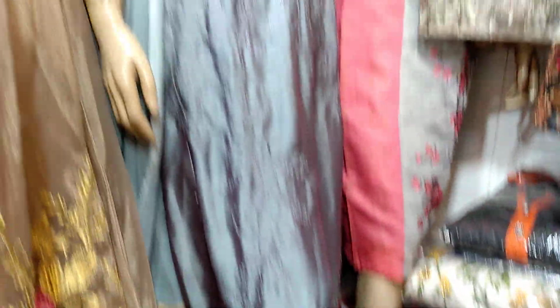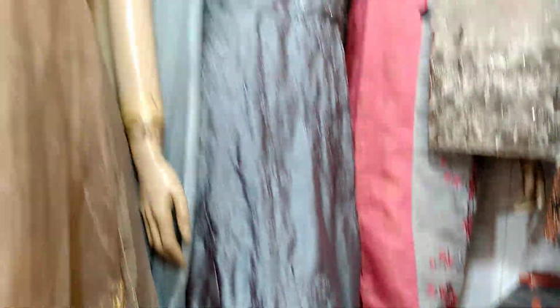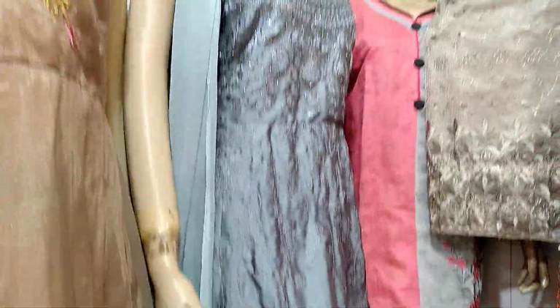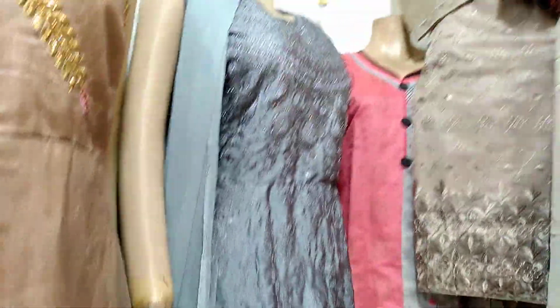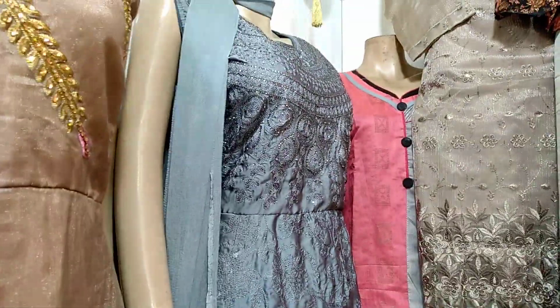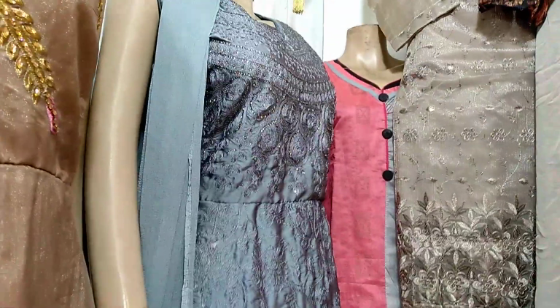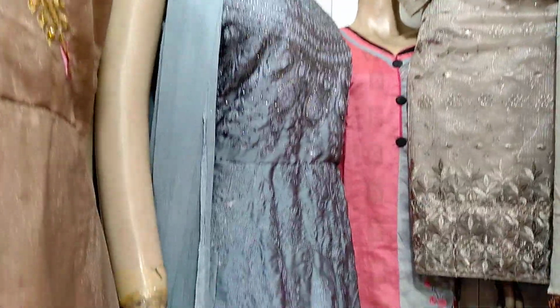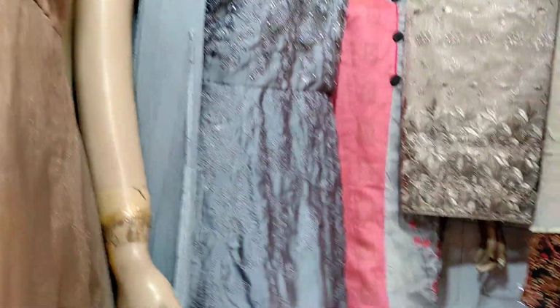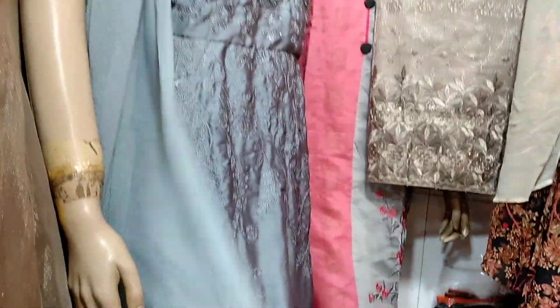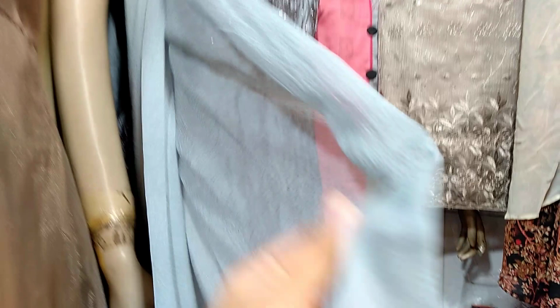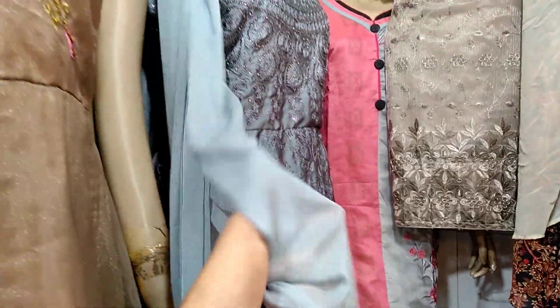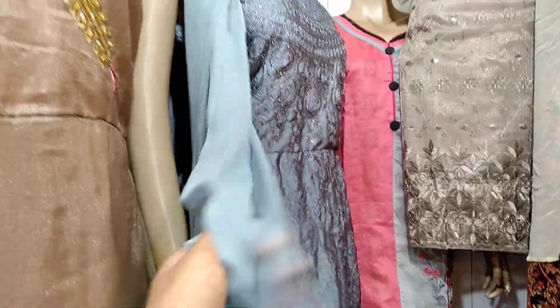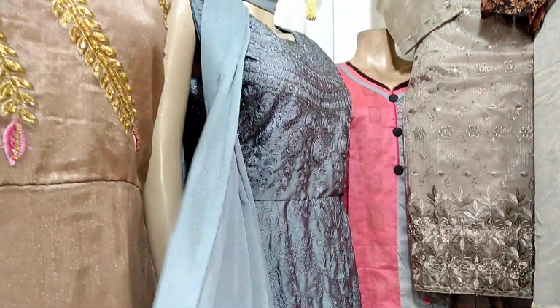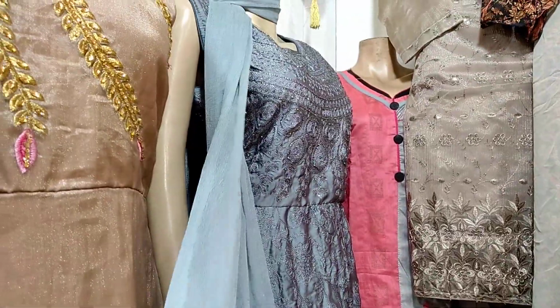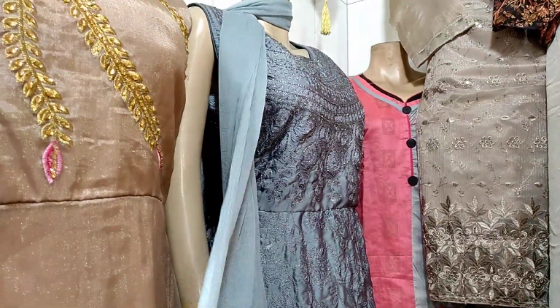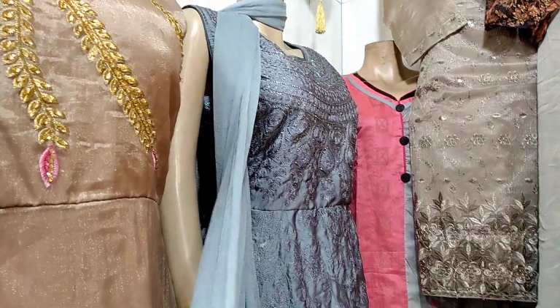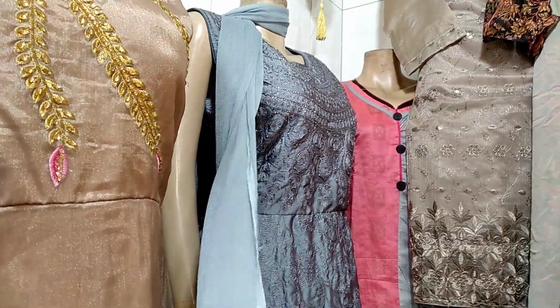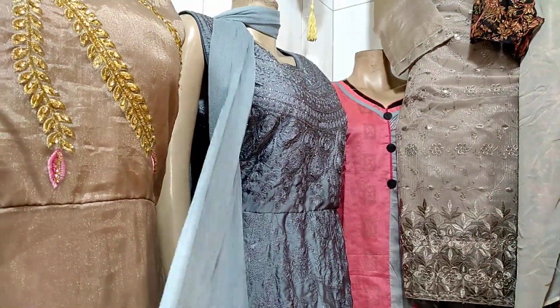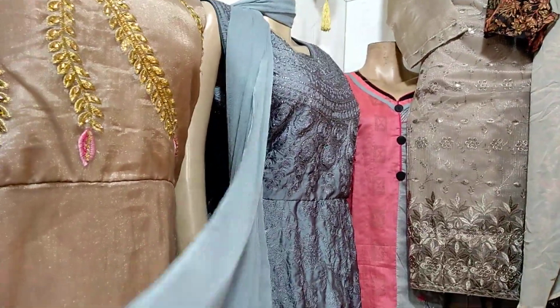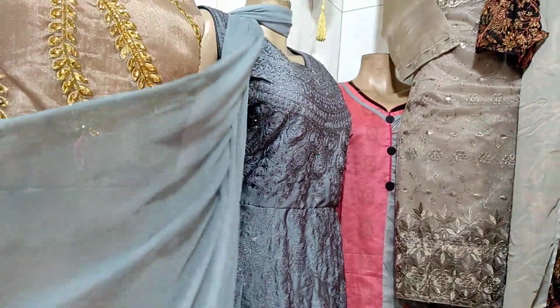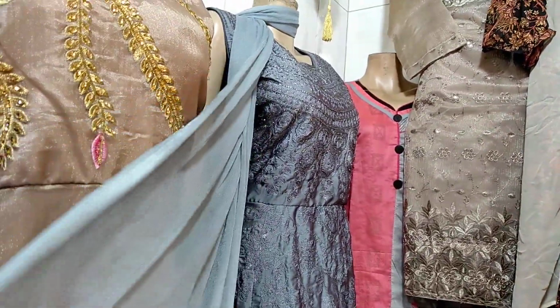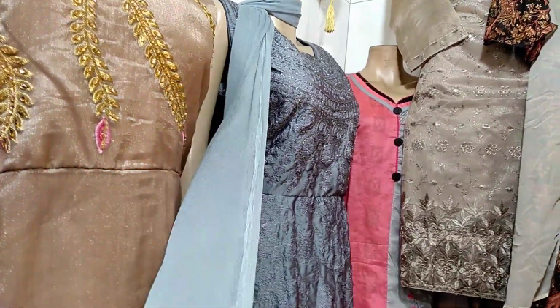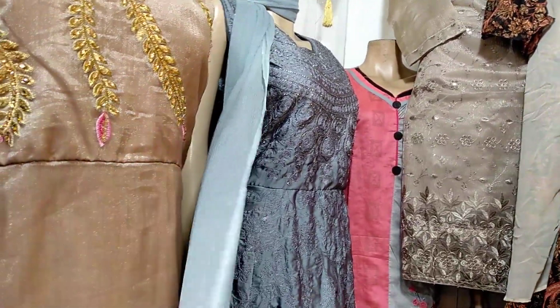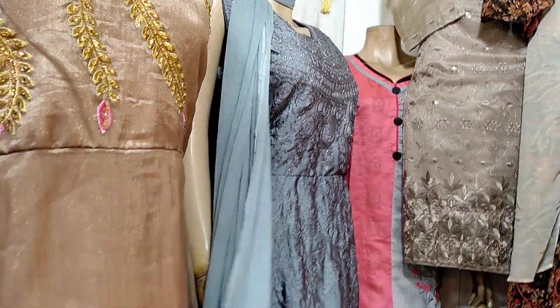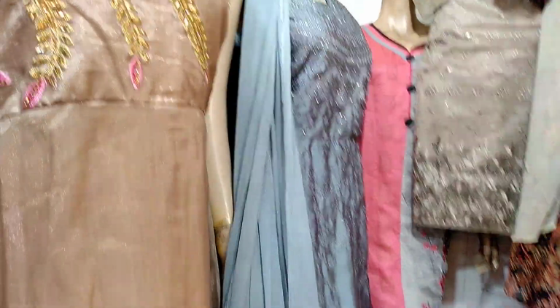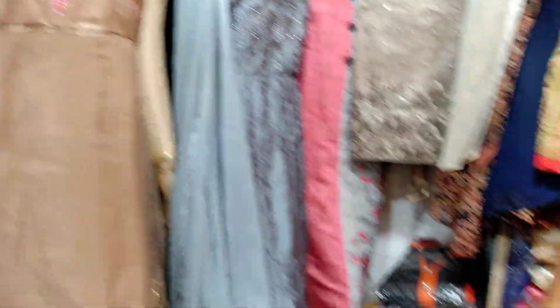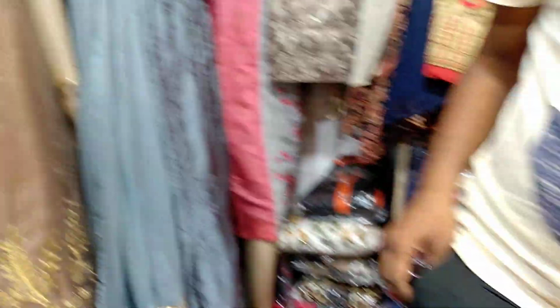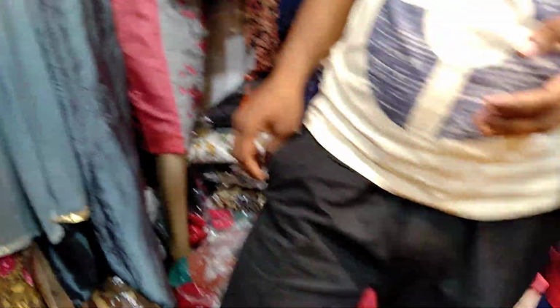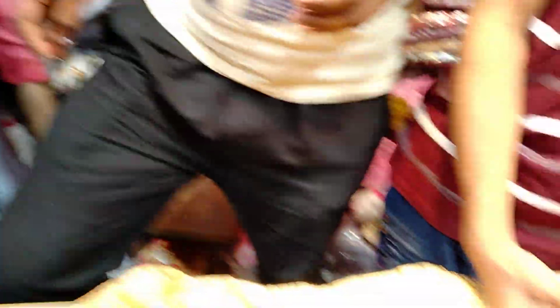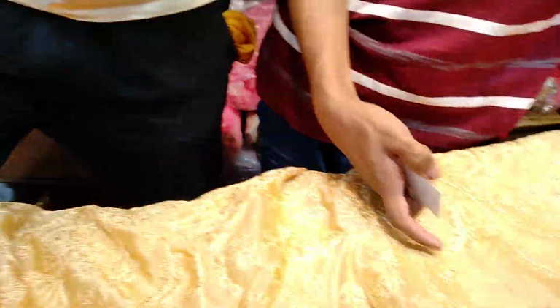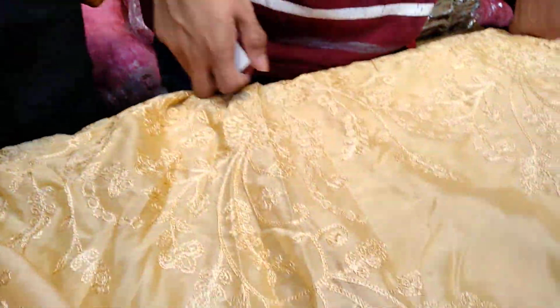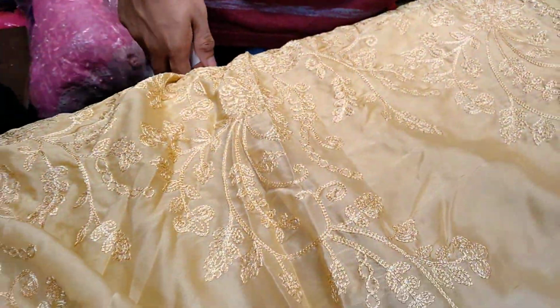The Italian crepe silk is beautiful. The price is $20, or it is $30. It is made of Italian crepe silk.